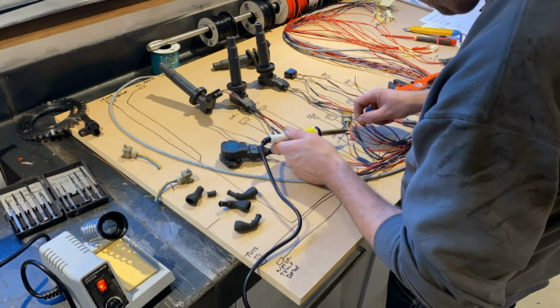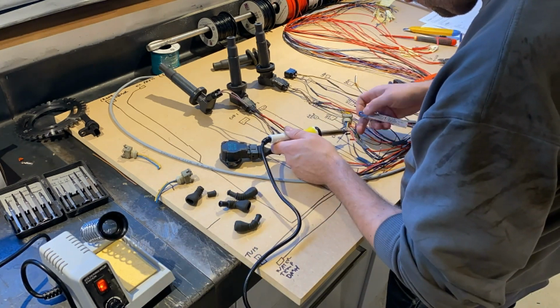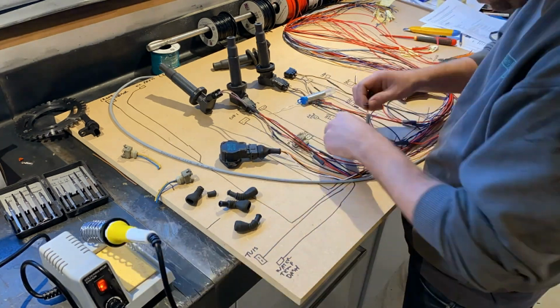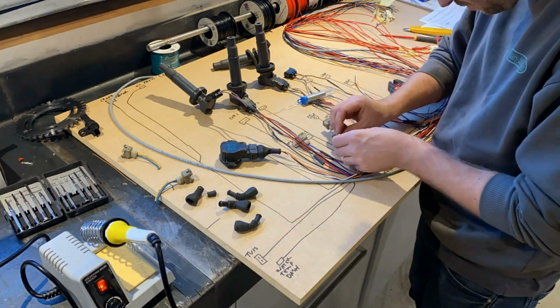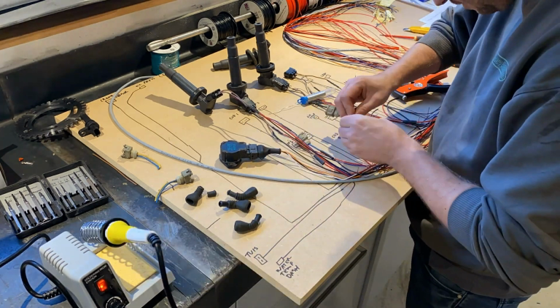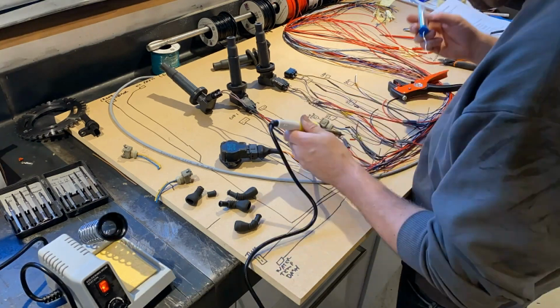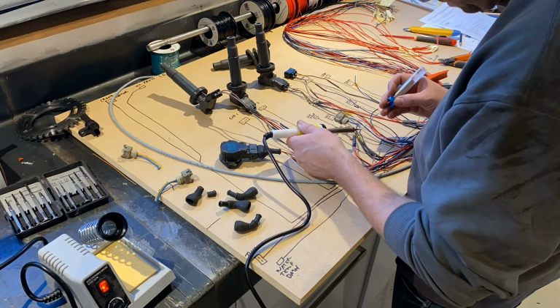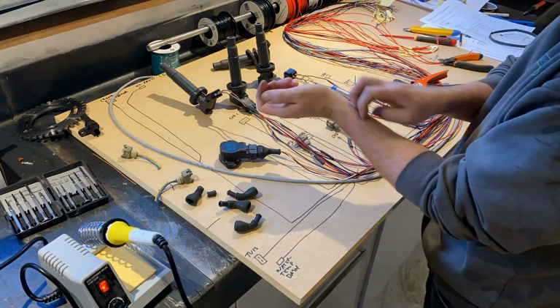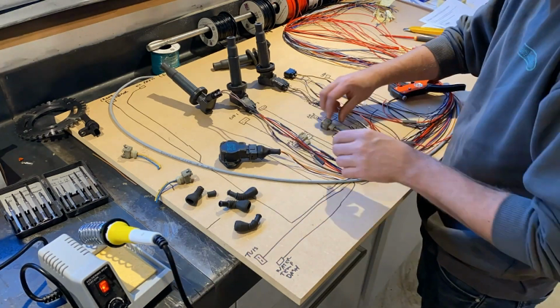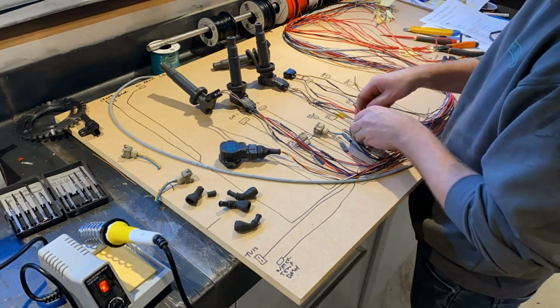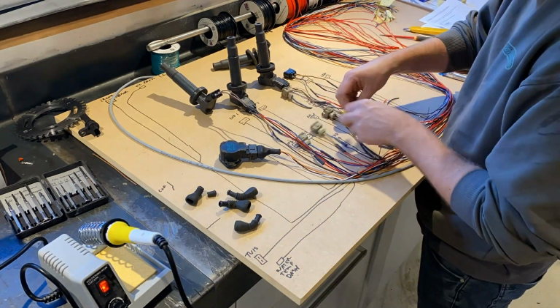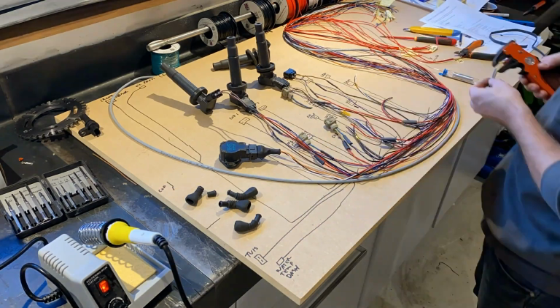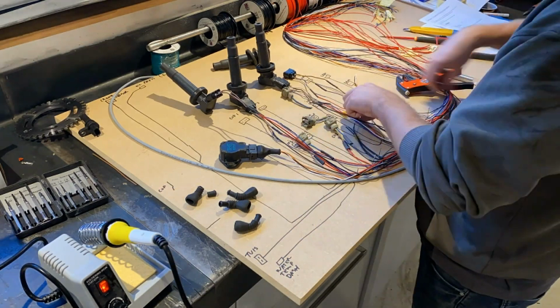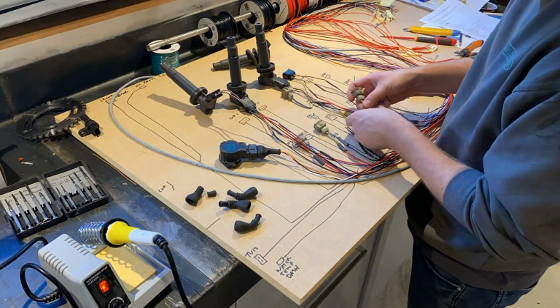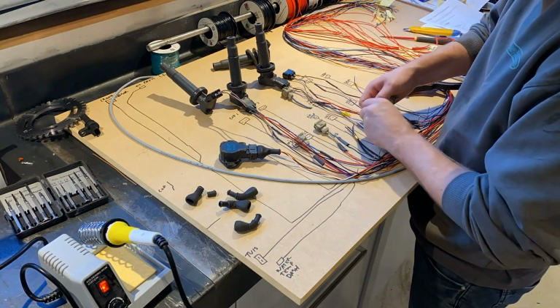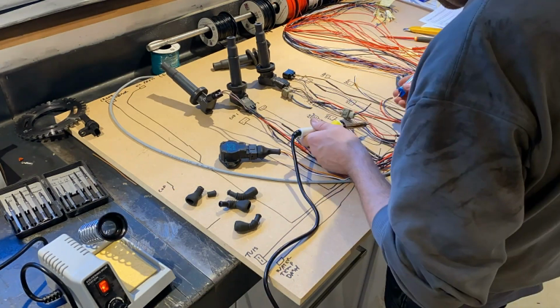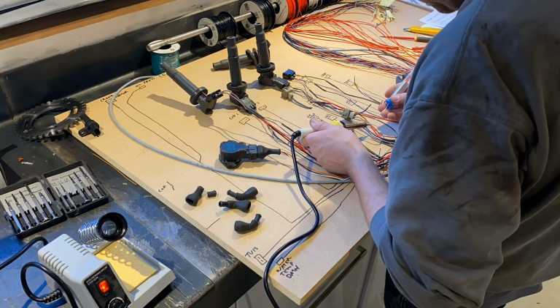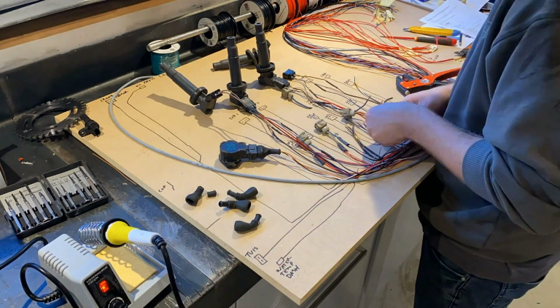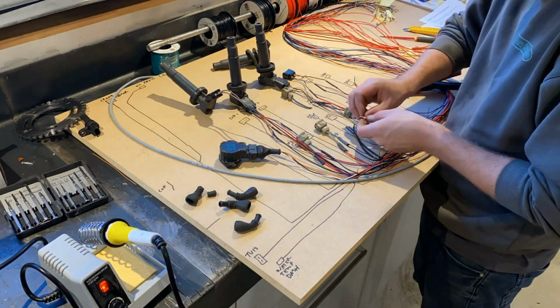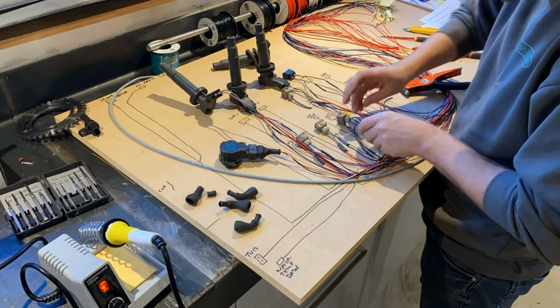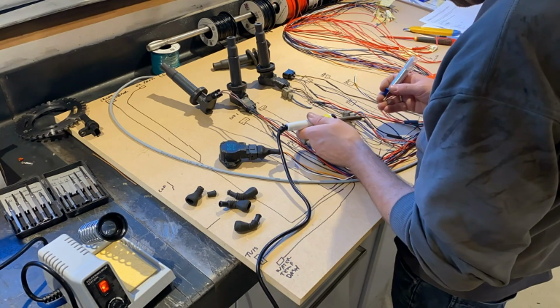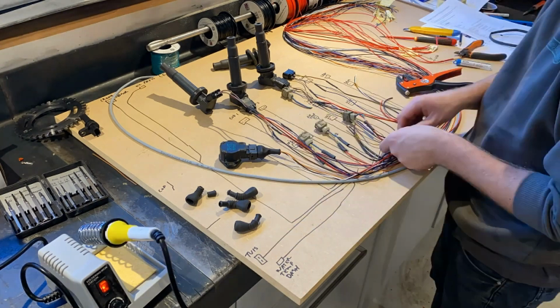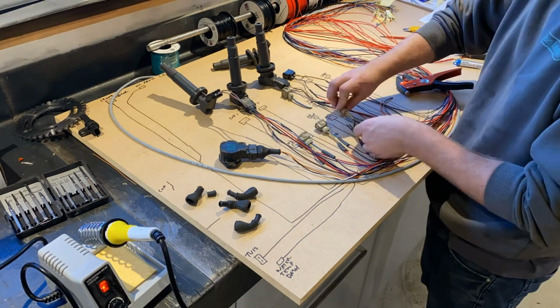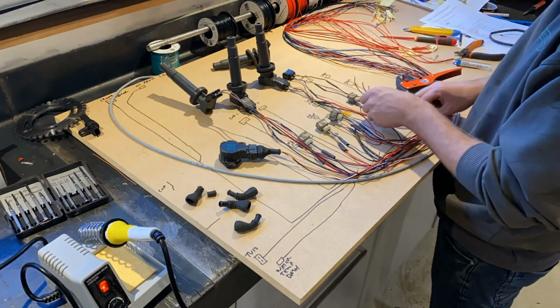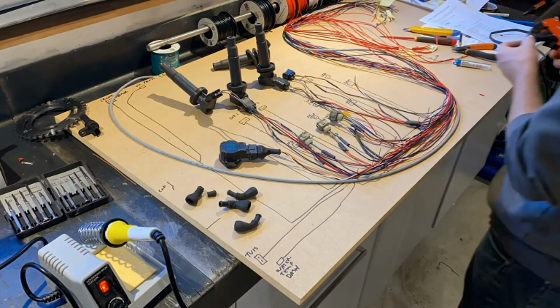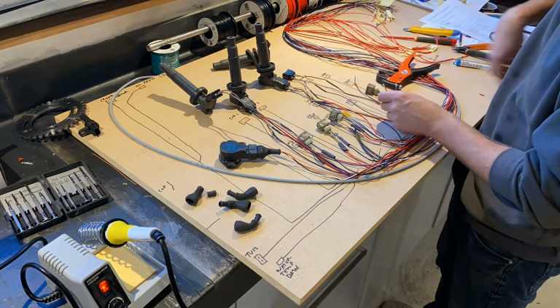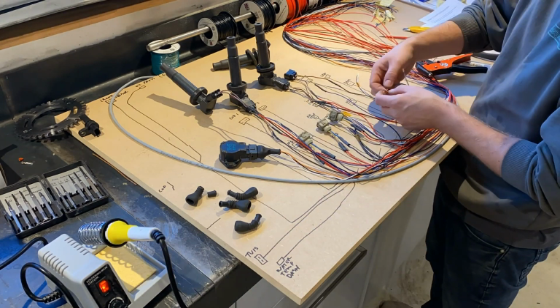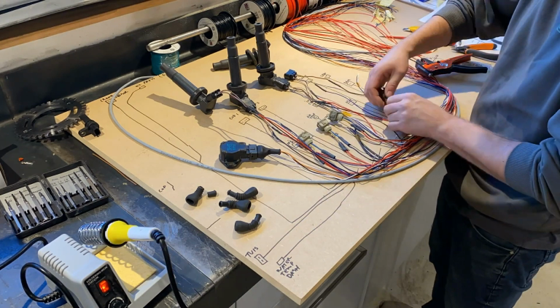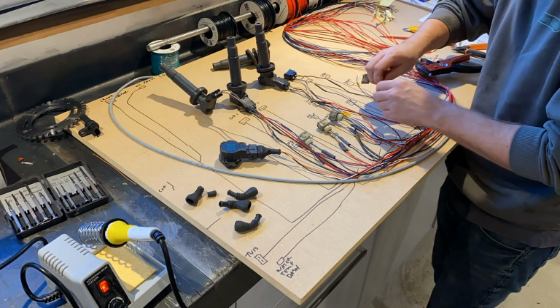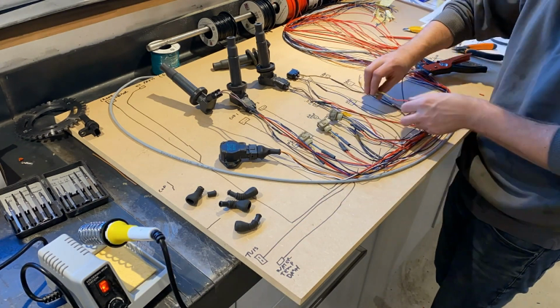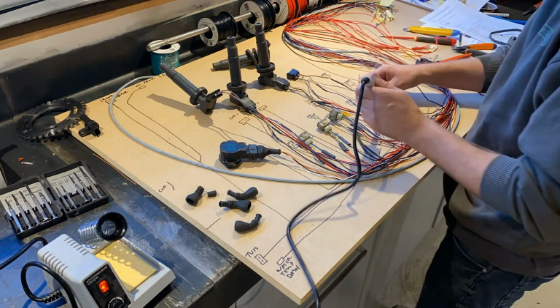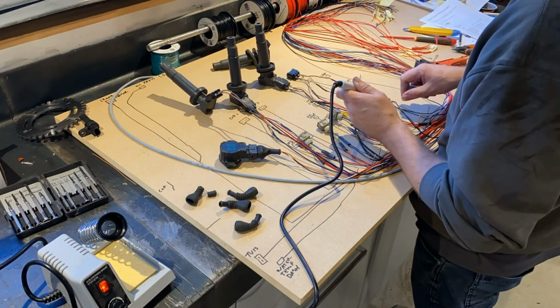Having made a few sub harnesses over the years, I always wanted to try and make it a little better and nicer. And I'll try to make this one into a real quality build.